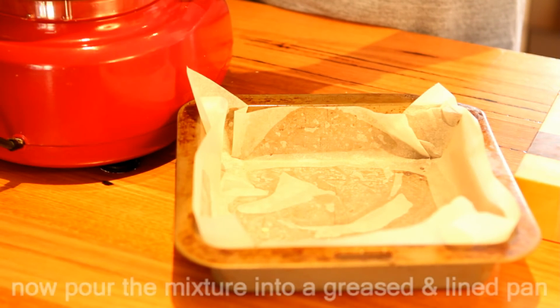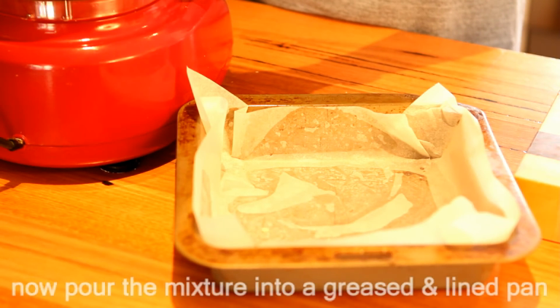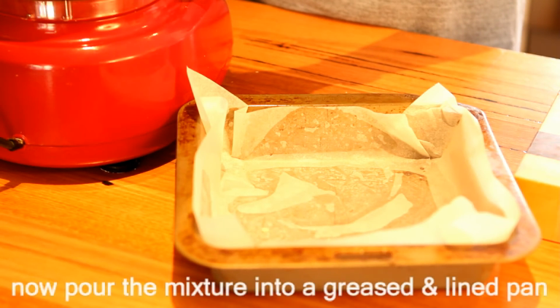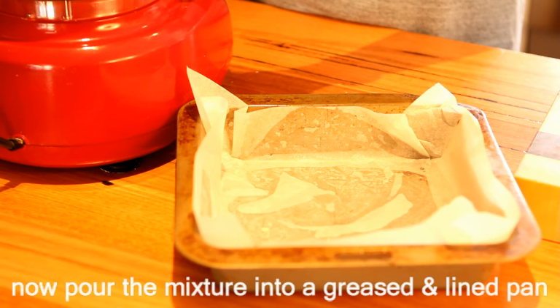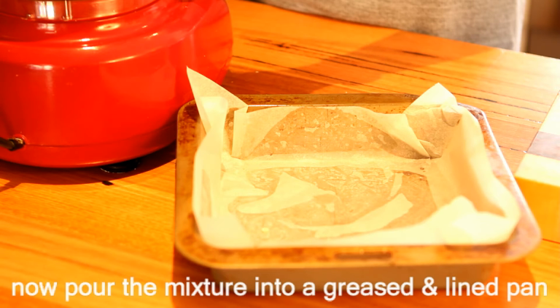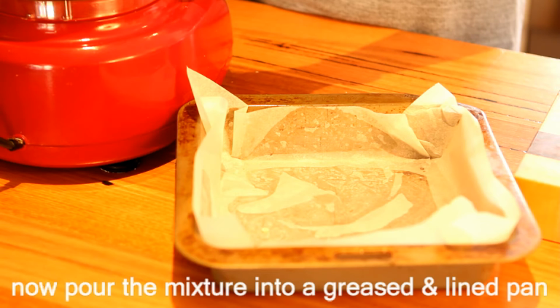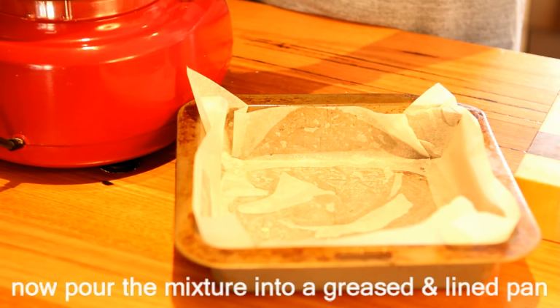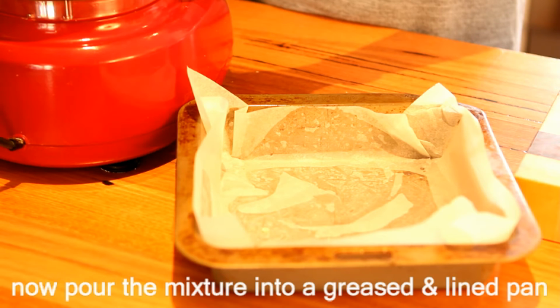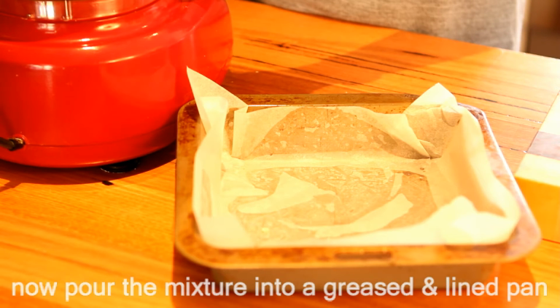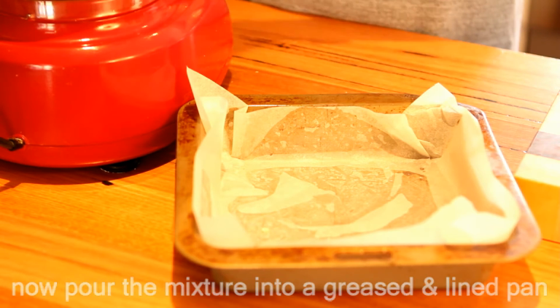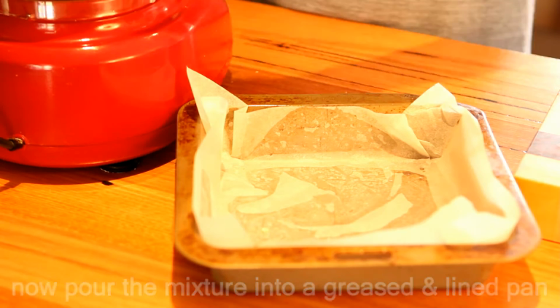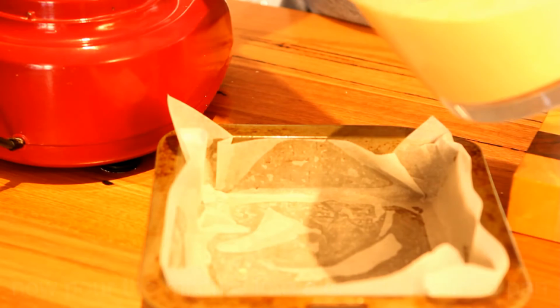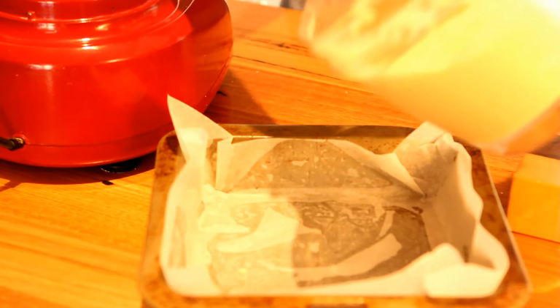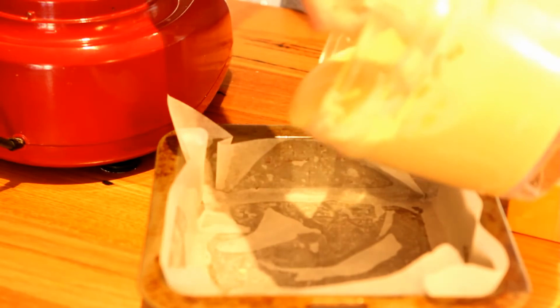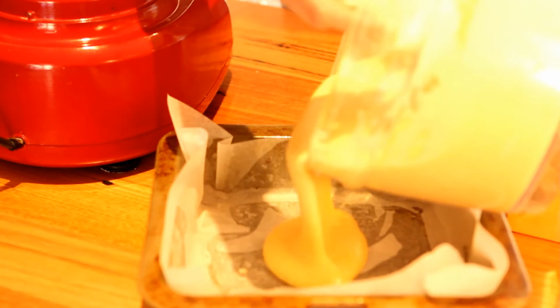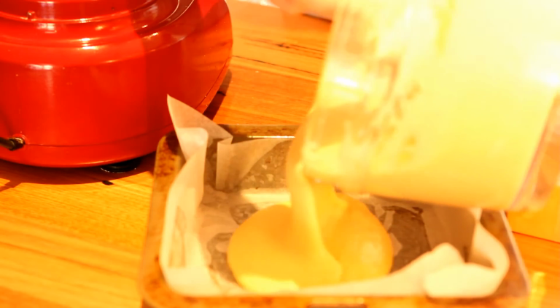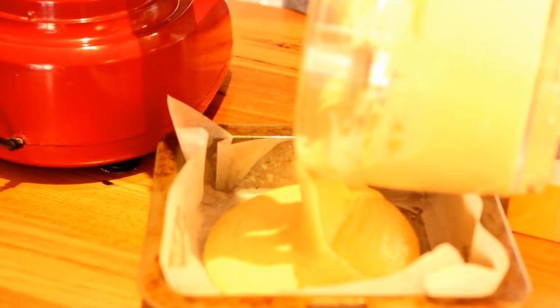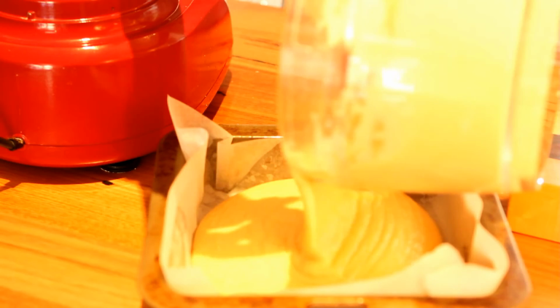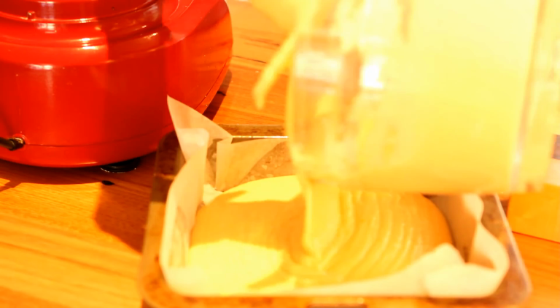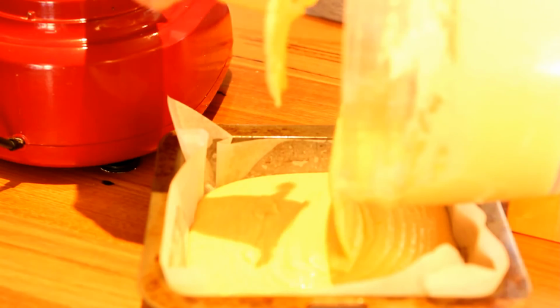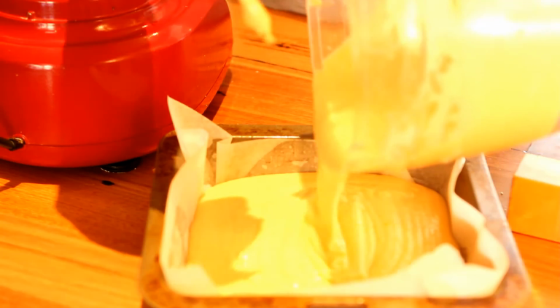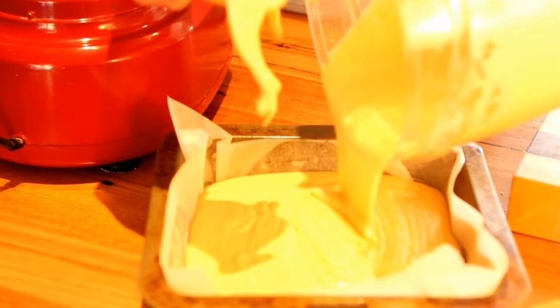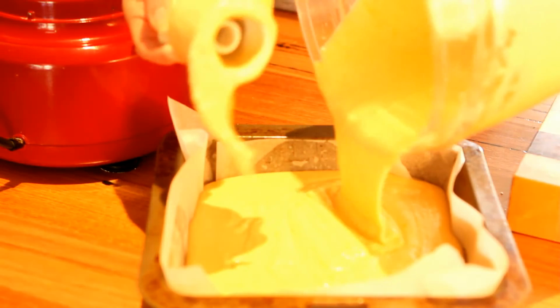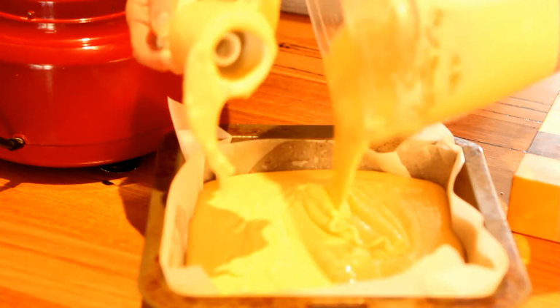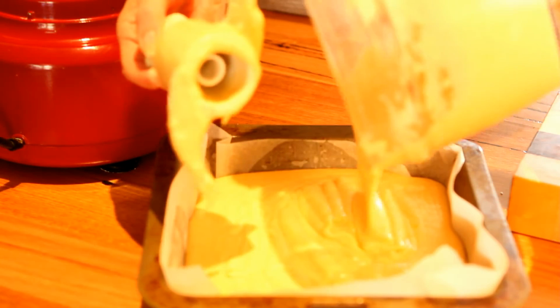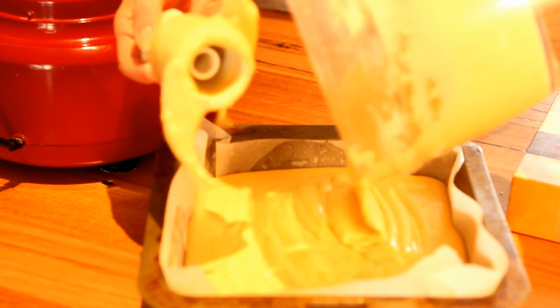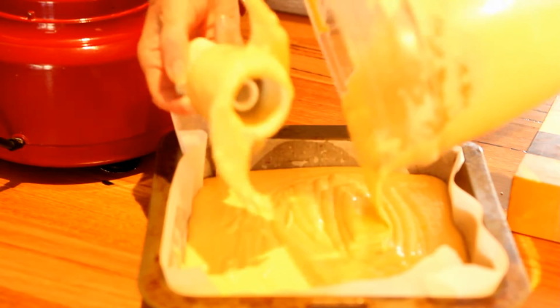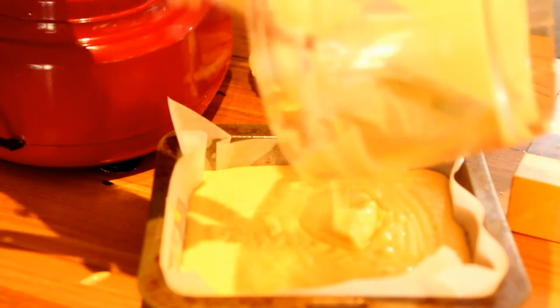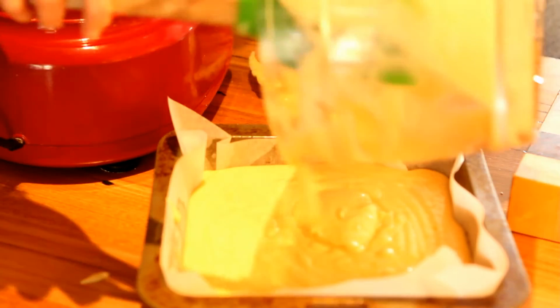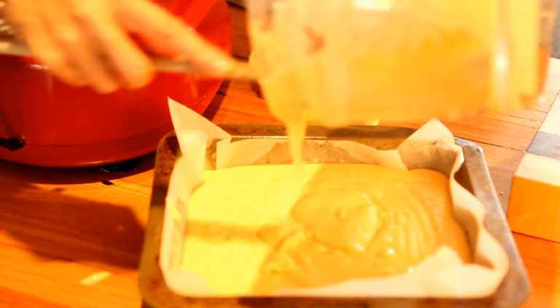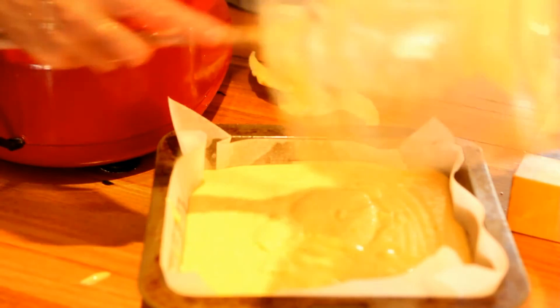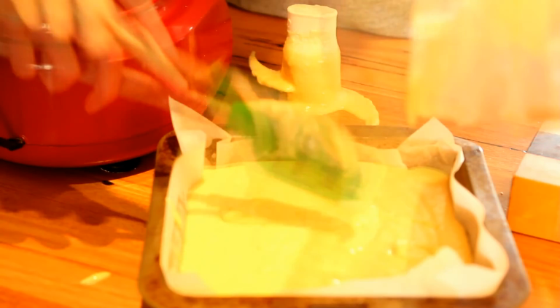Now you're going to pour the mixture into a lined 20cm square pan. Just pour your mixture in — notice how runny it is, that's okay.